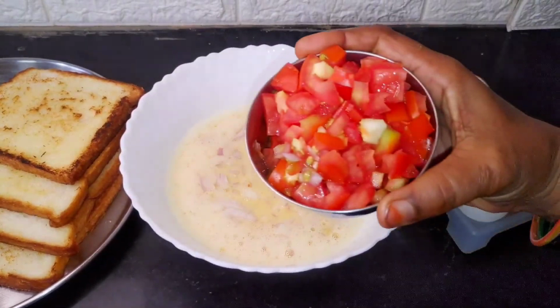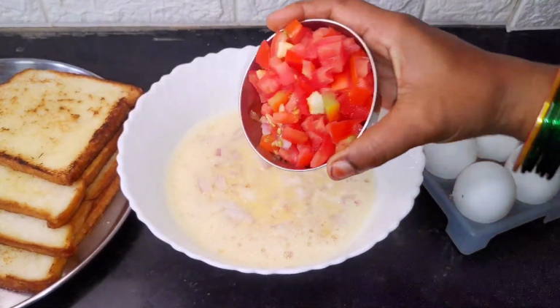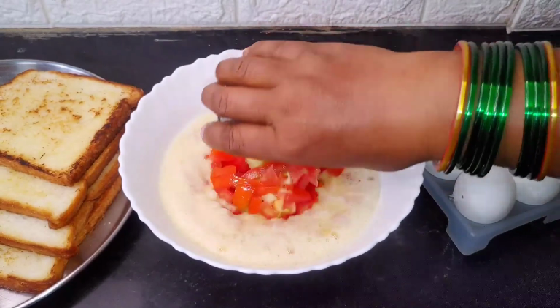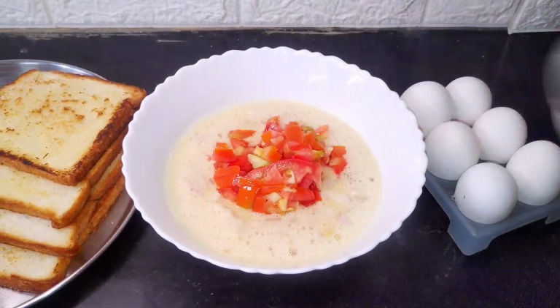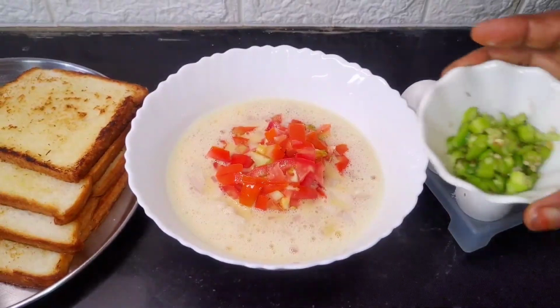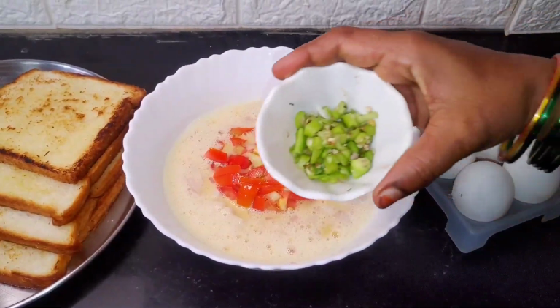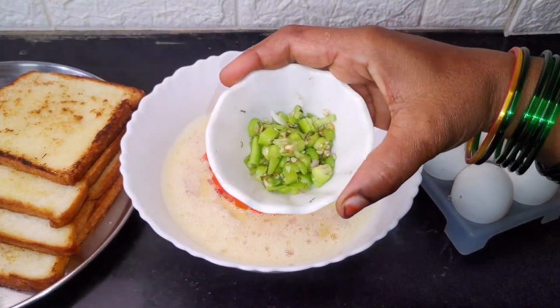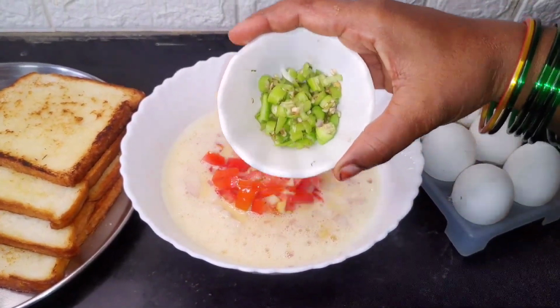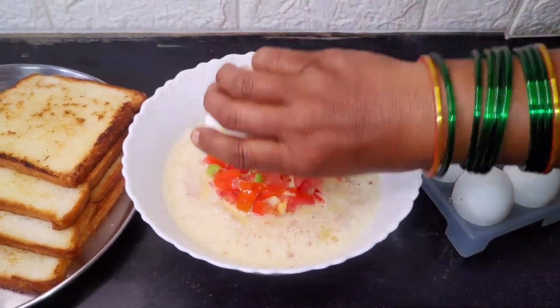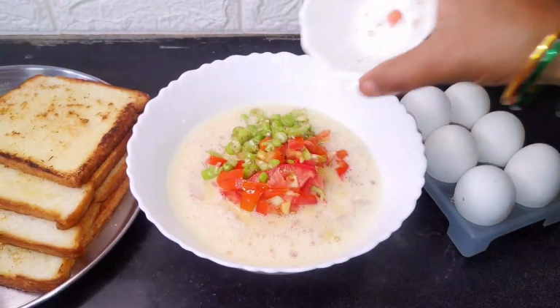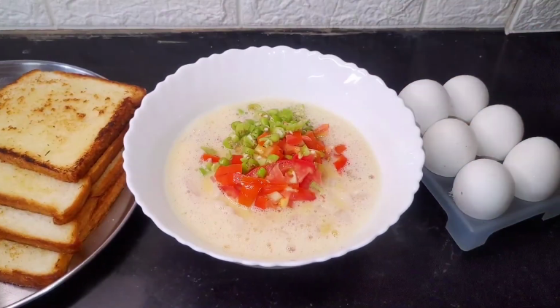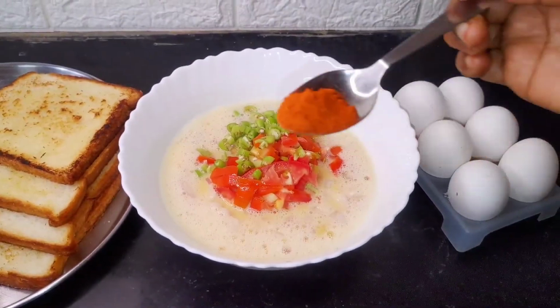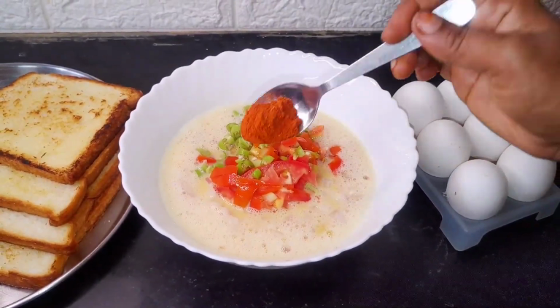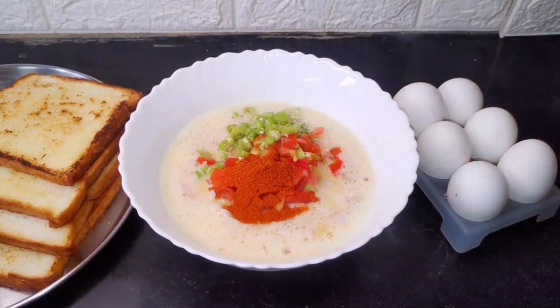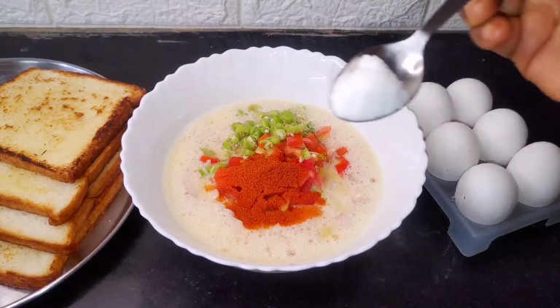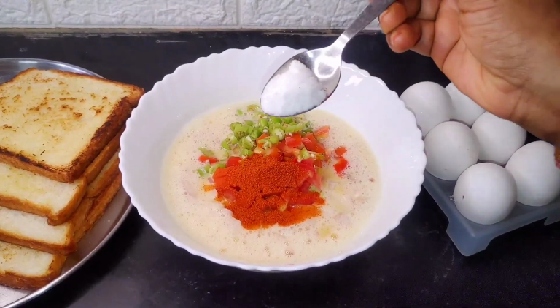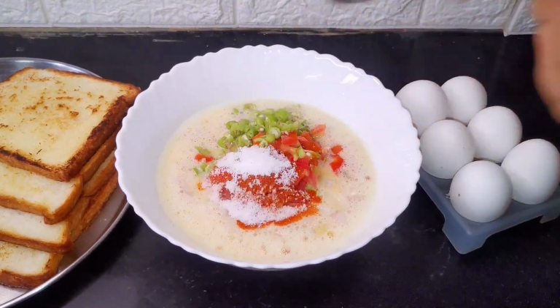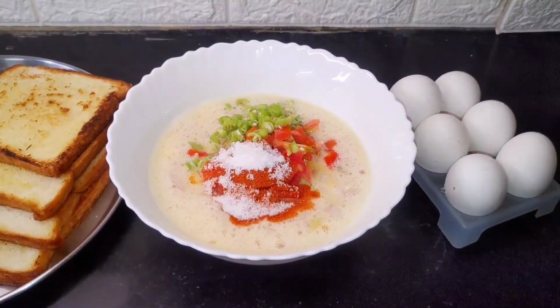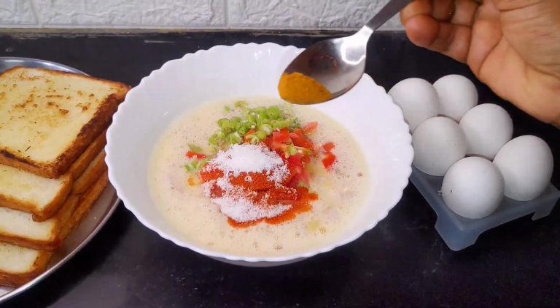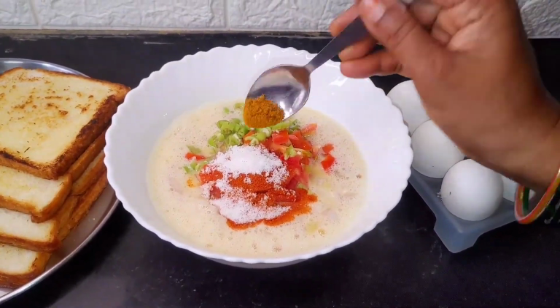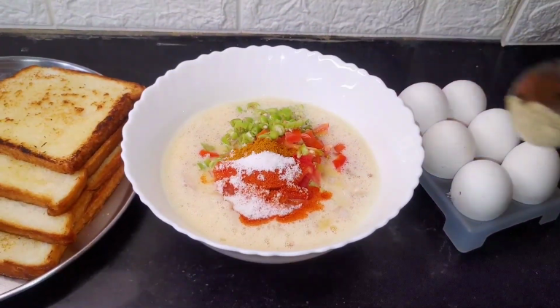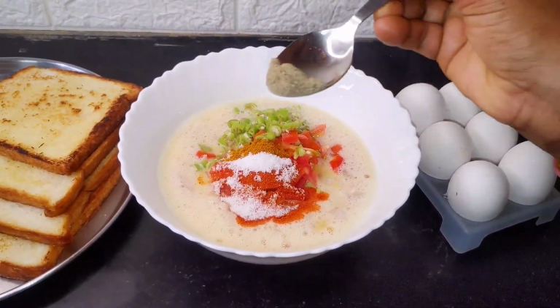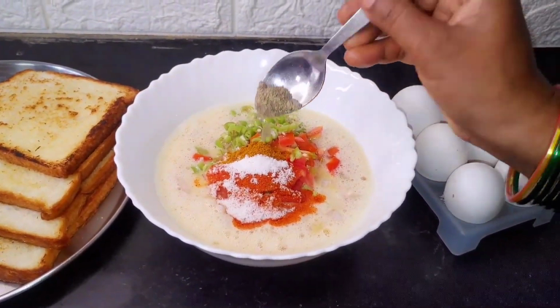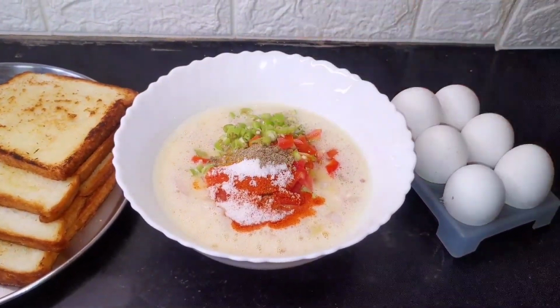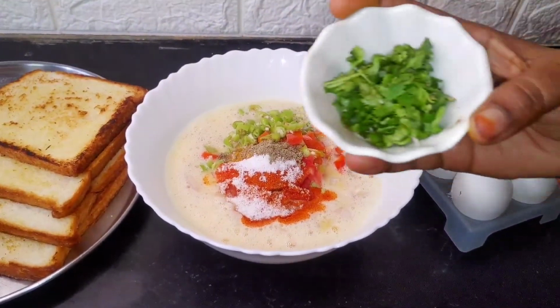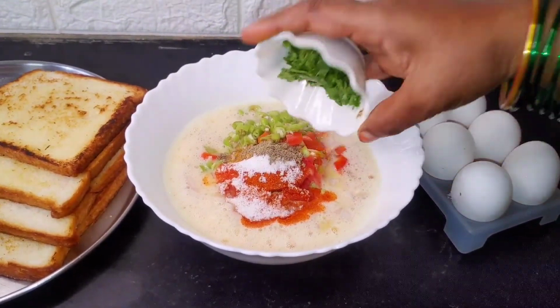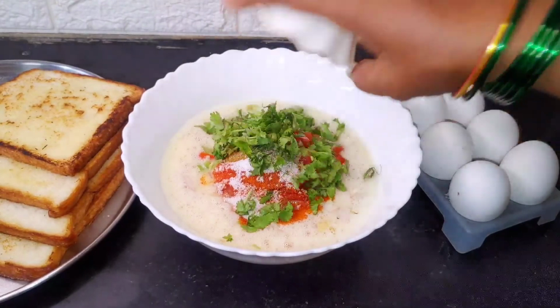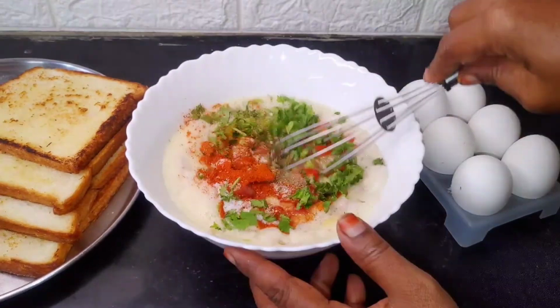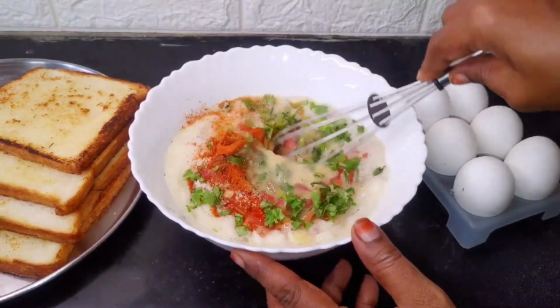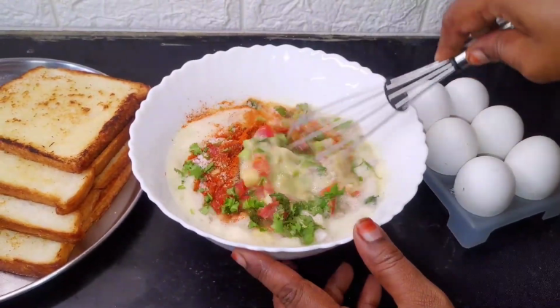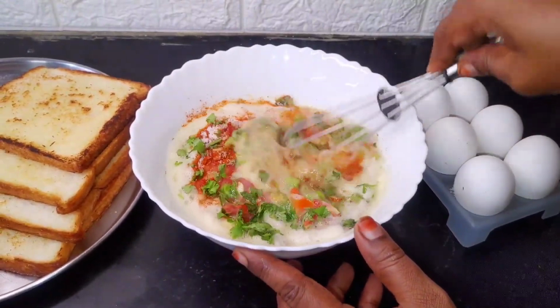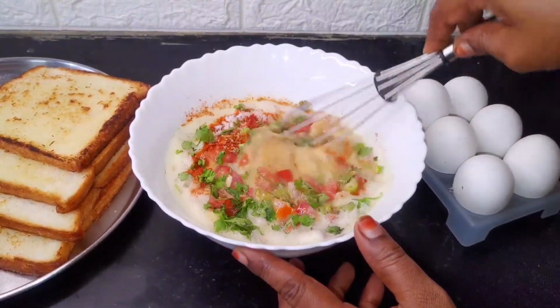Add 1 onion in the bowl. Add egg and sauce to the mixture.